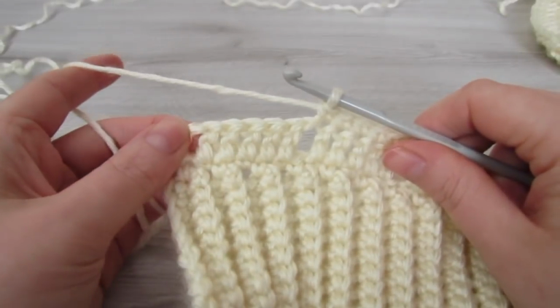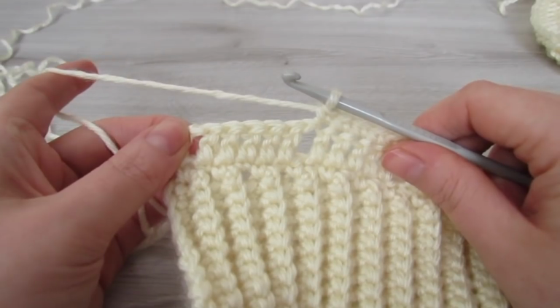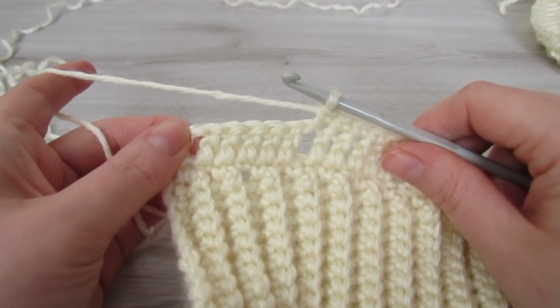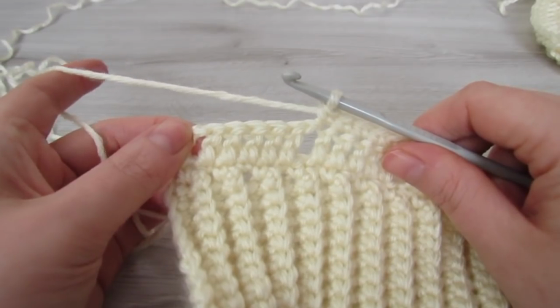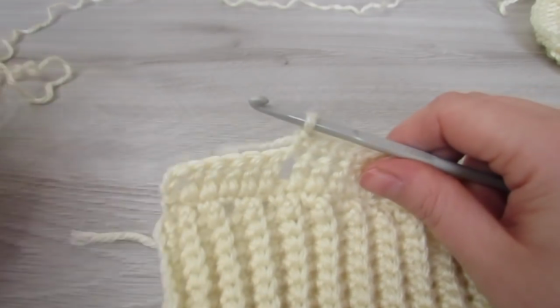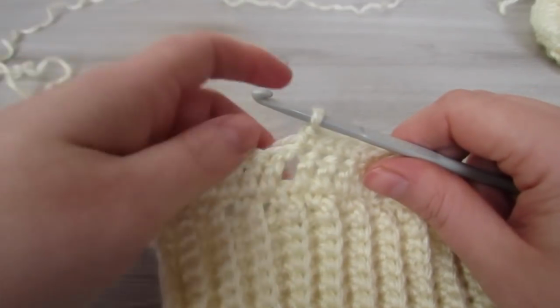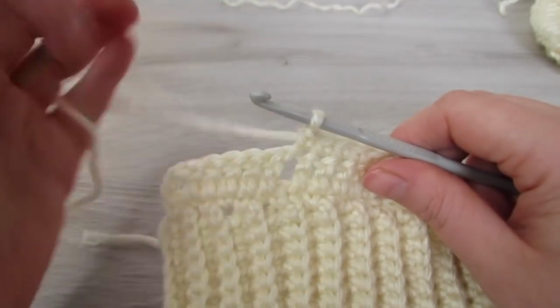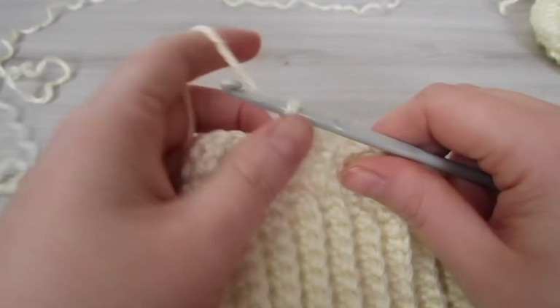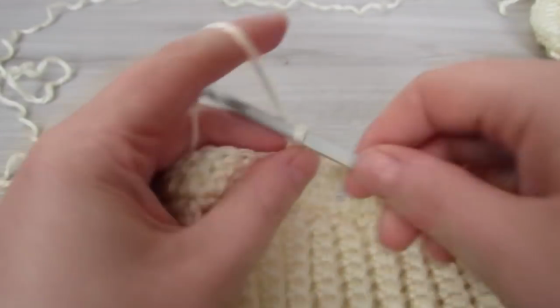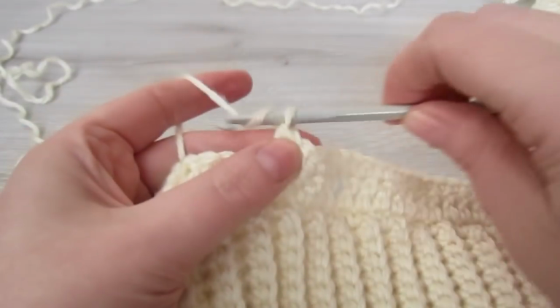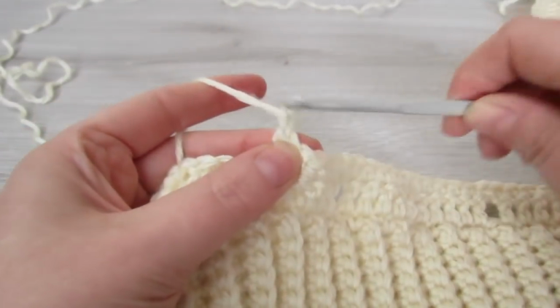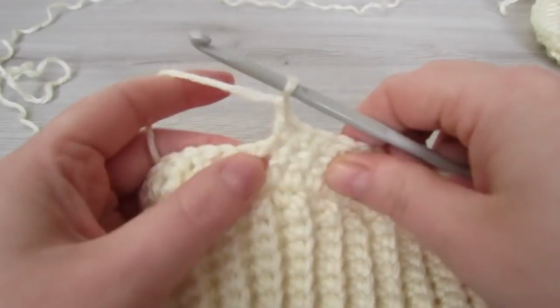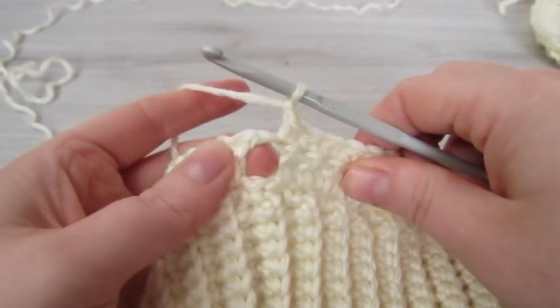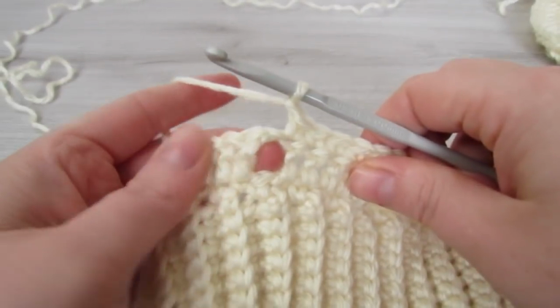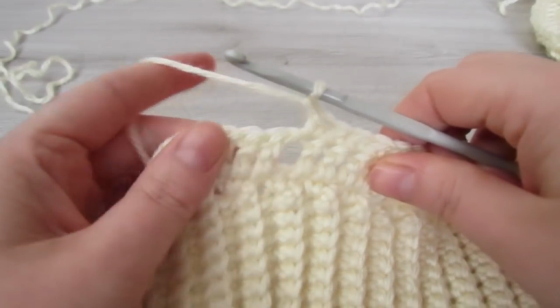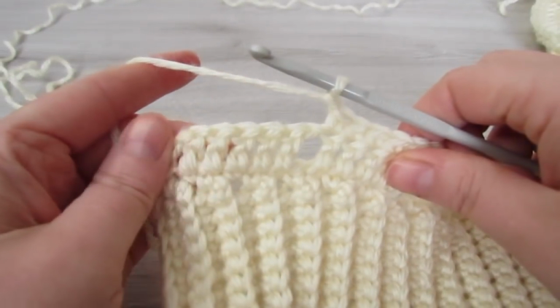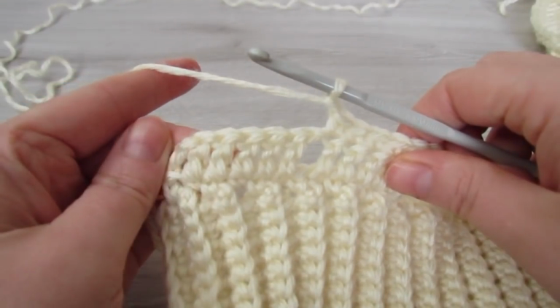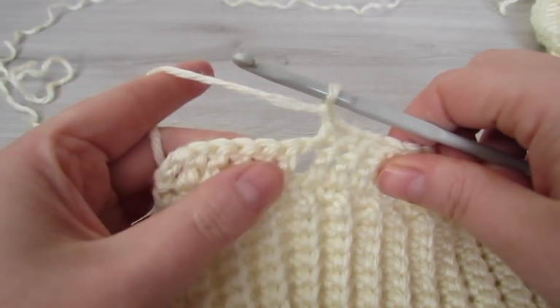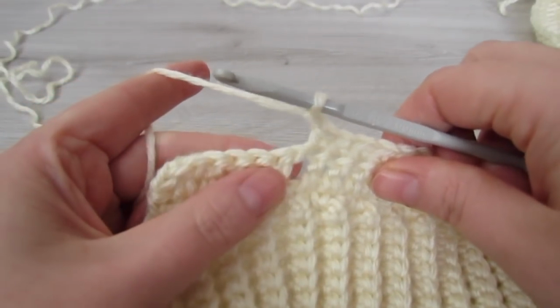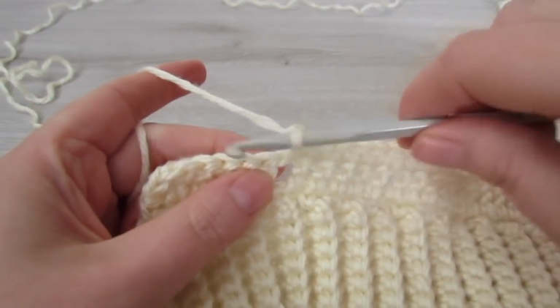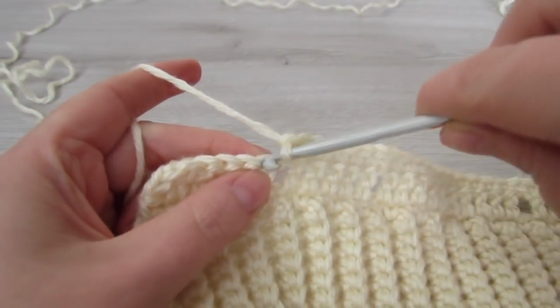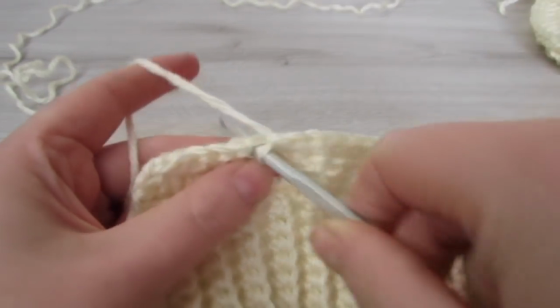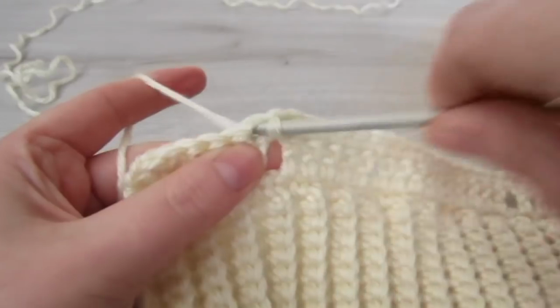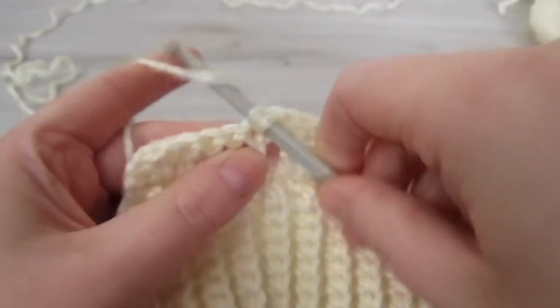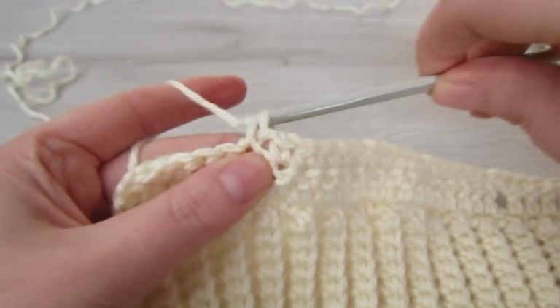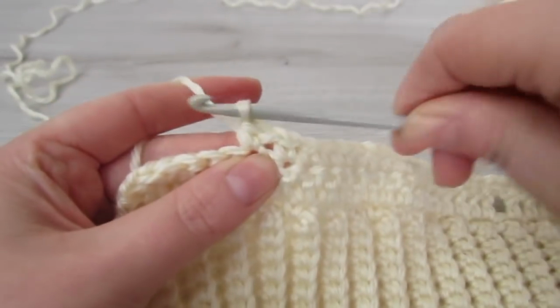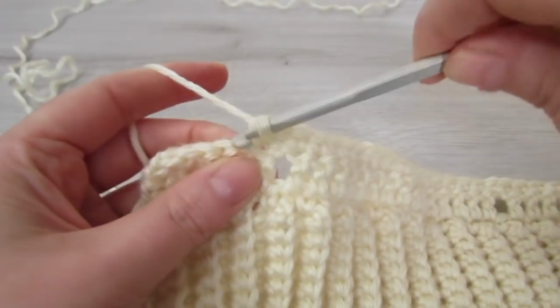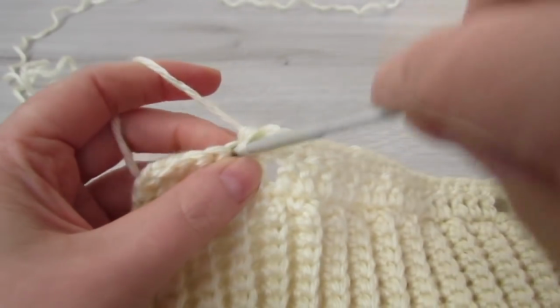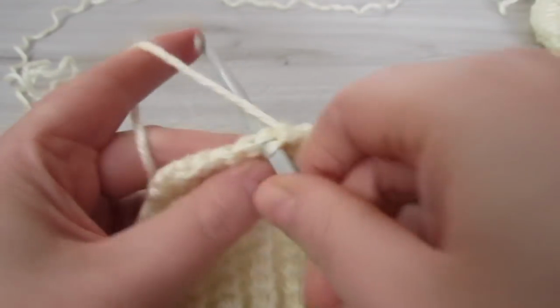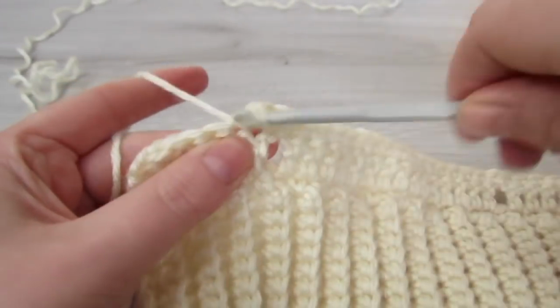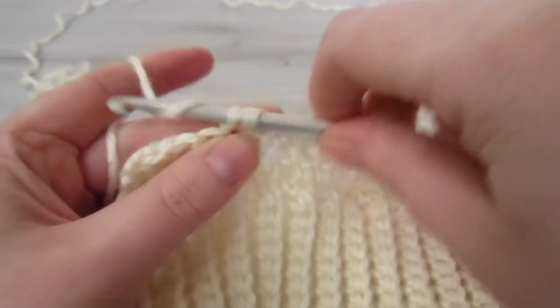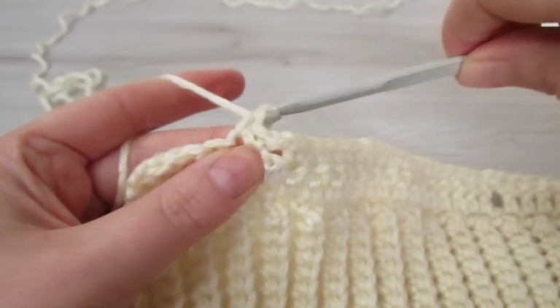Here we are at the end of the row. Now we have our chain 1 space and 6 double crochet. So we are going to chain 1, skip that chain 1 space and then place 1 single crochet into the next 6 double crochet.